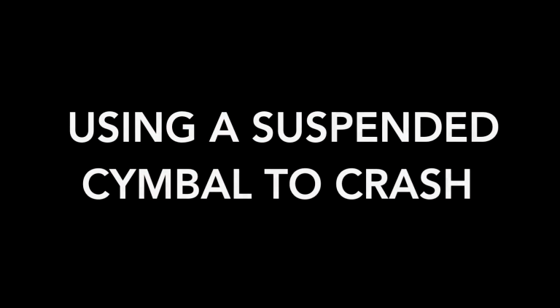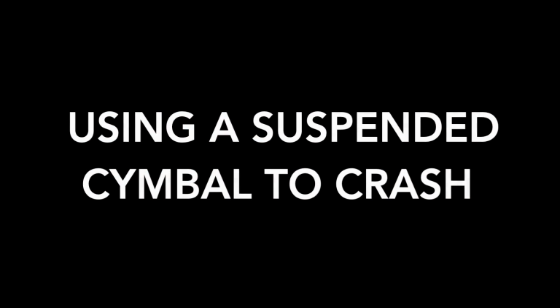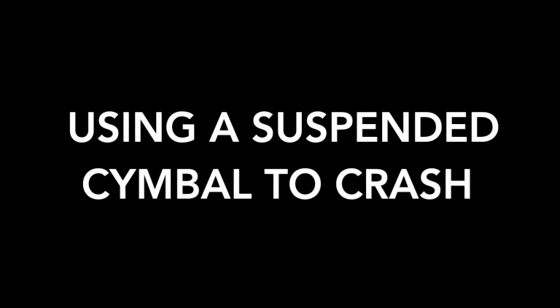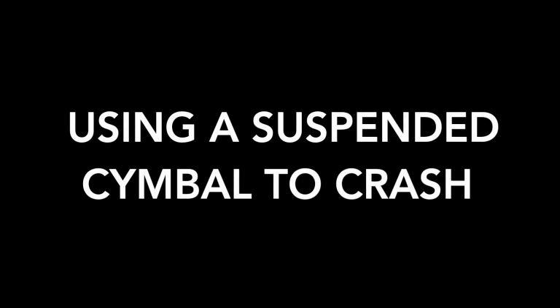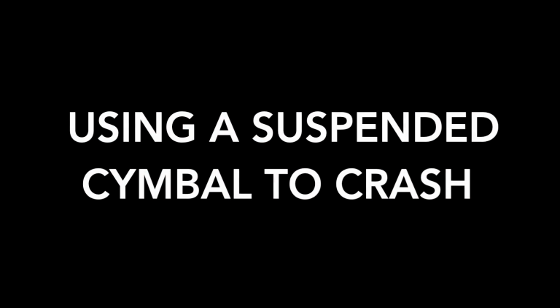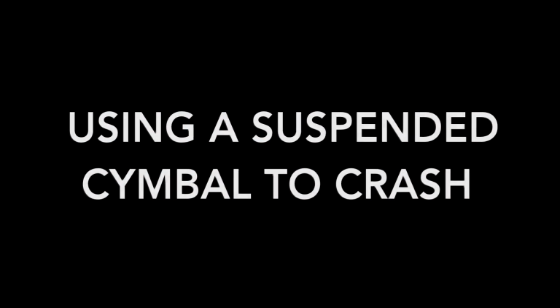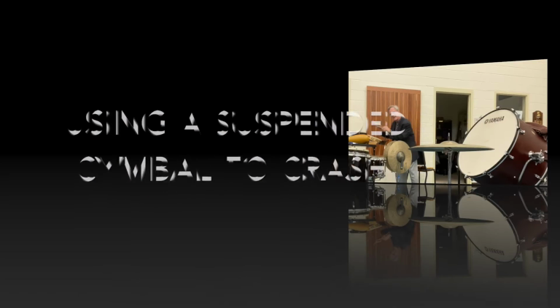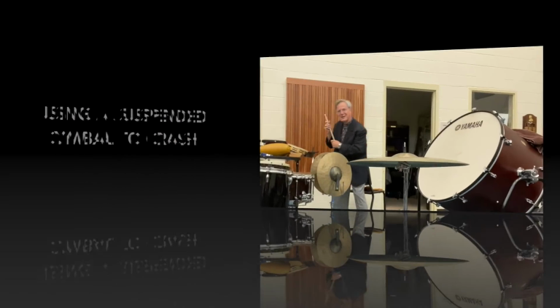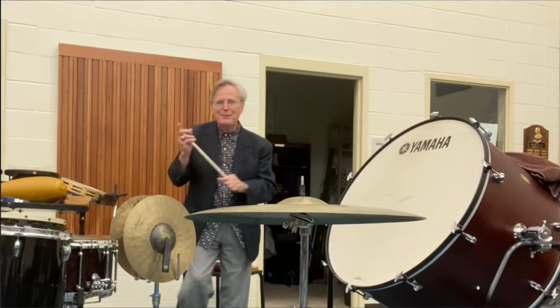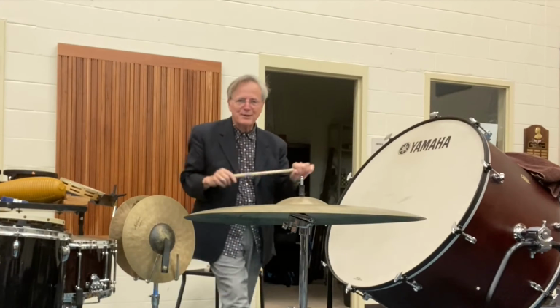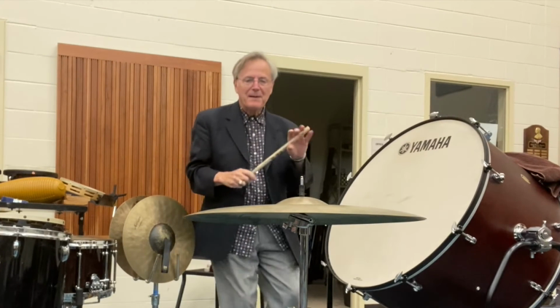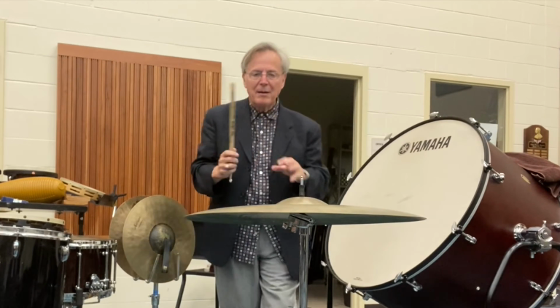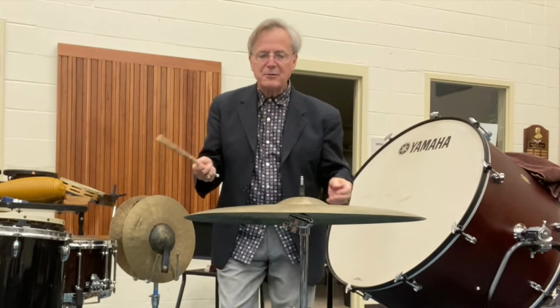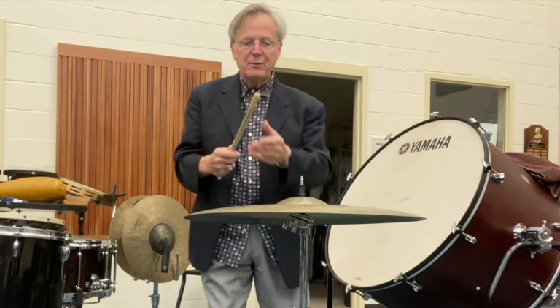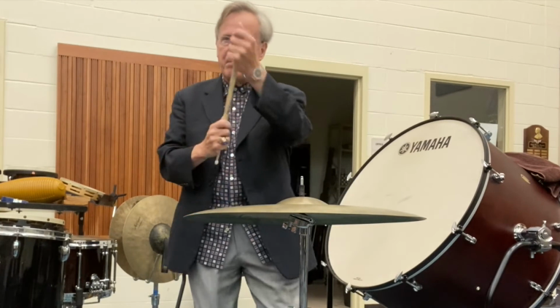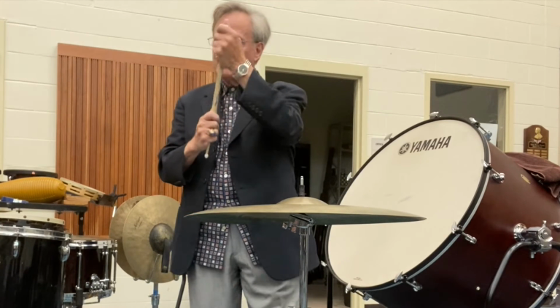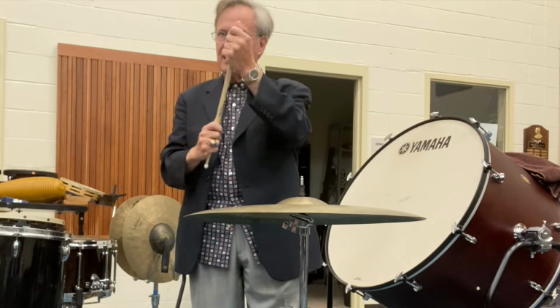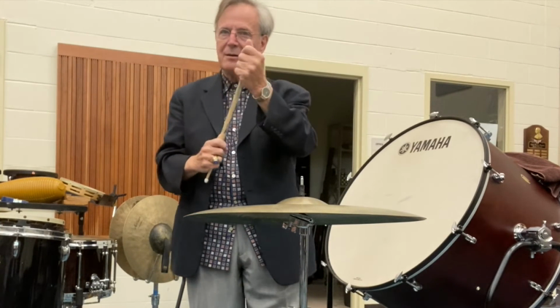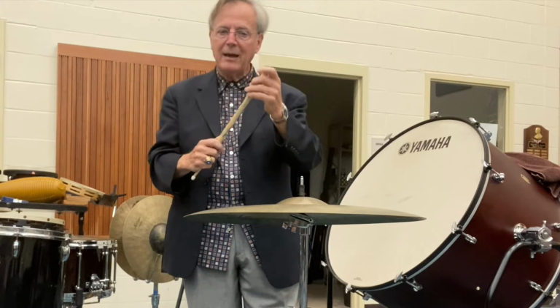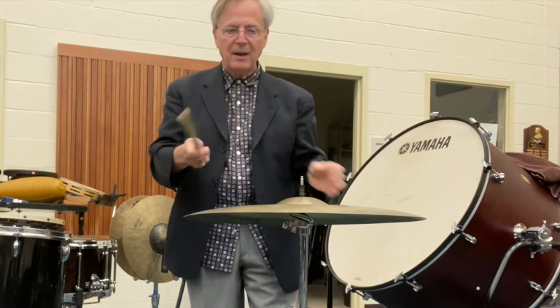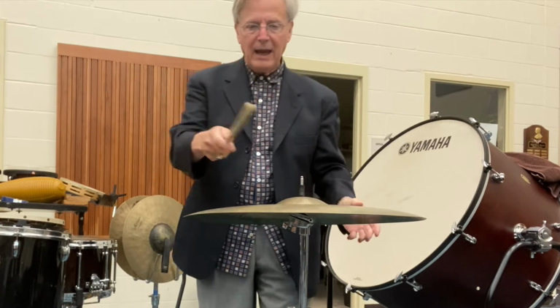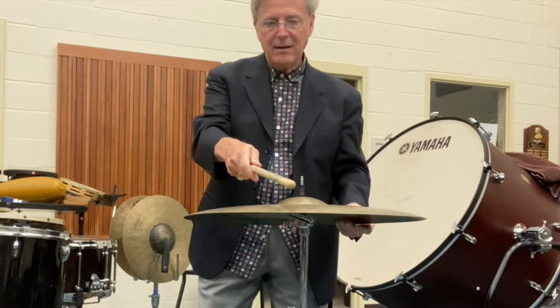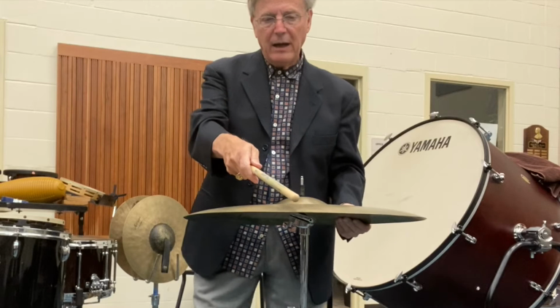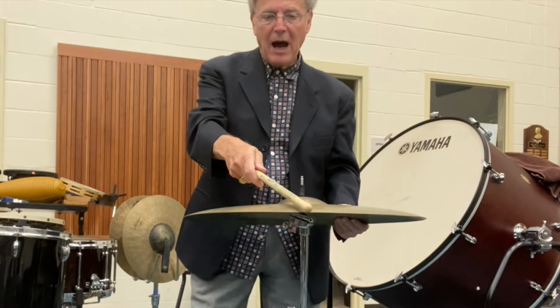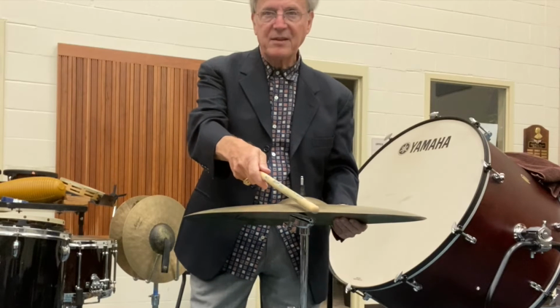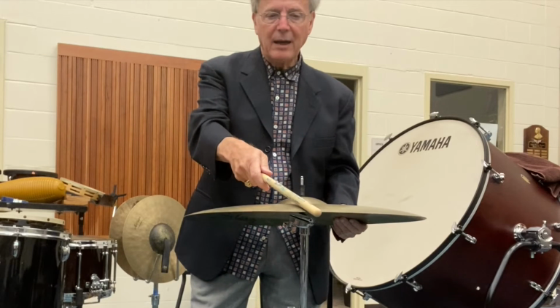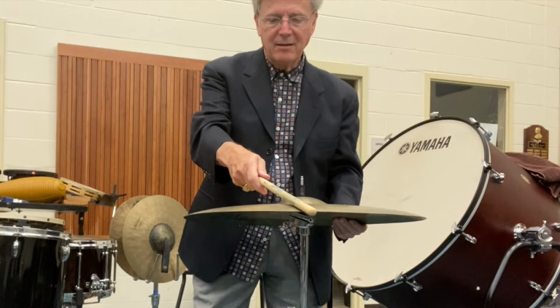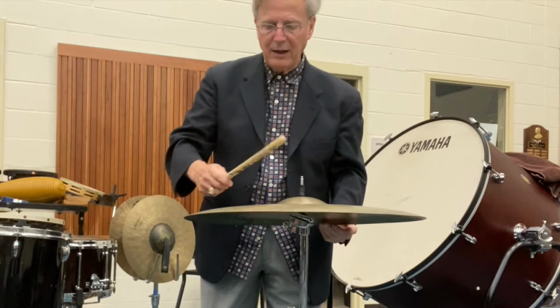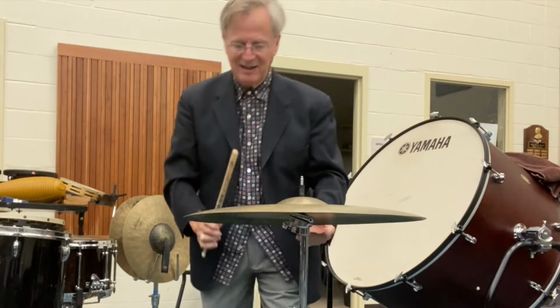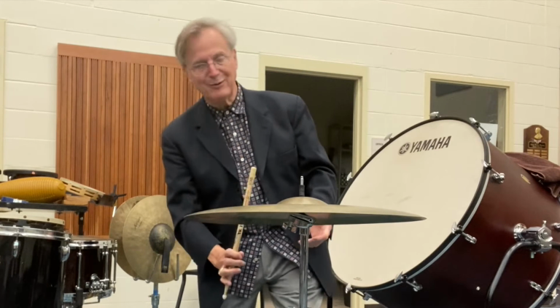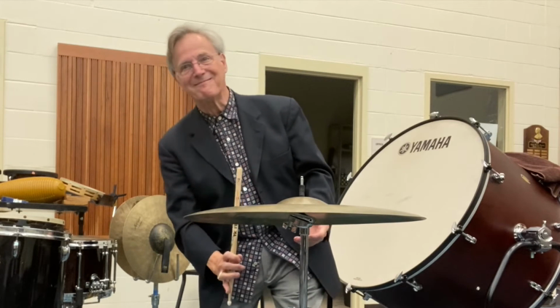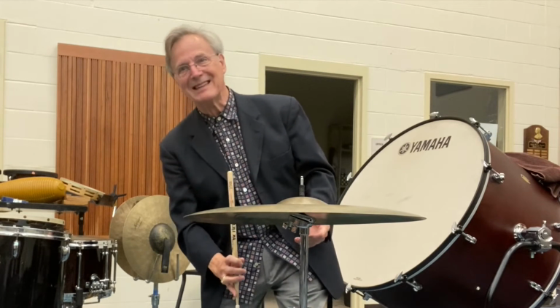Sometimes you have to crash cymbals with a stick. I prefer crashing with the butt end of the stick, and on the opposite side. See, when I go like this, I have to go like that.